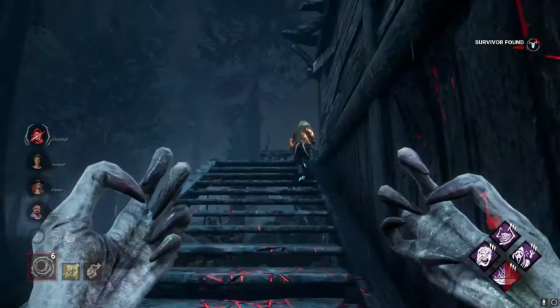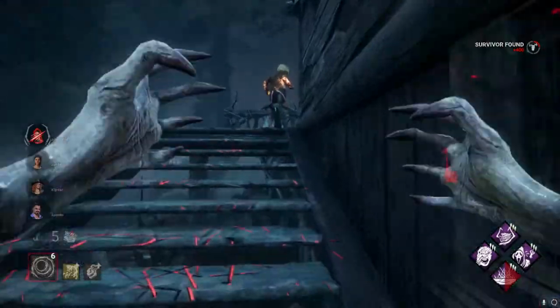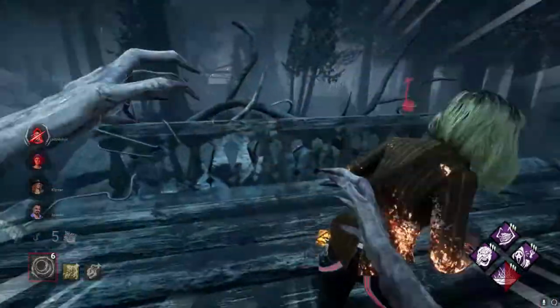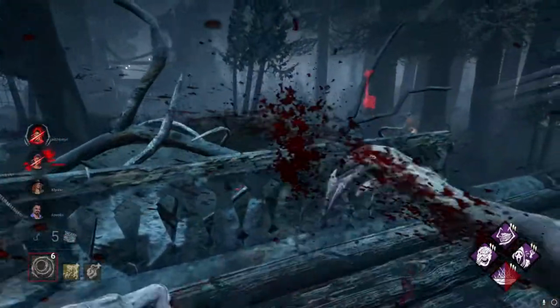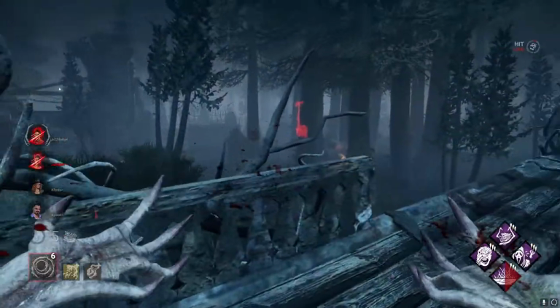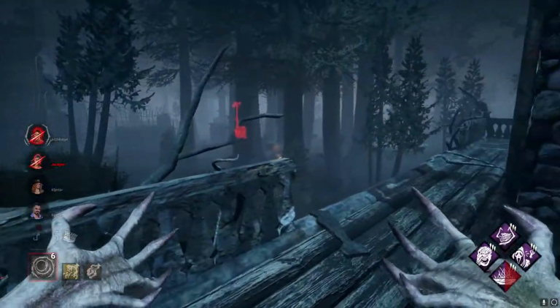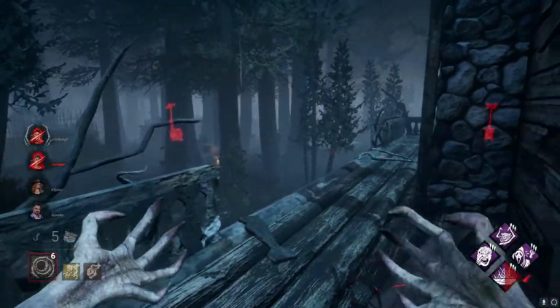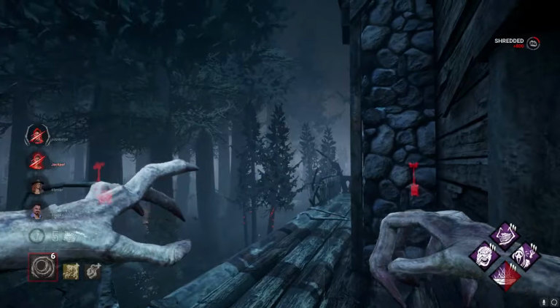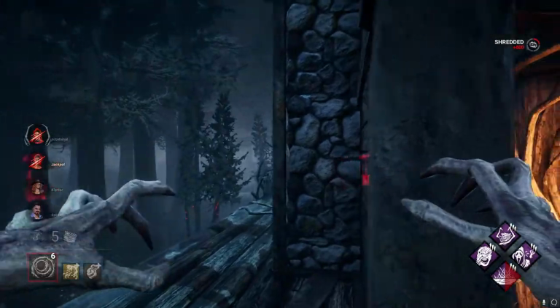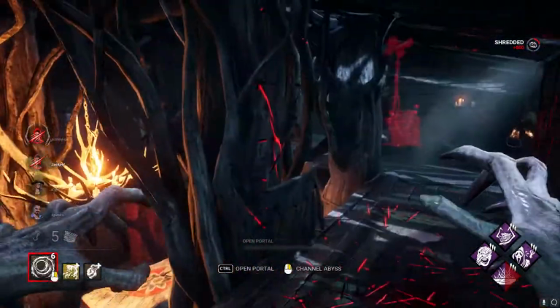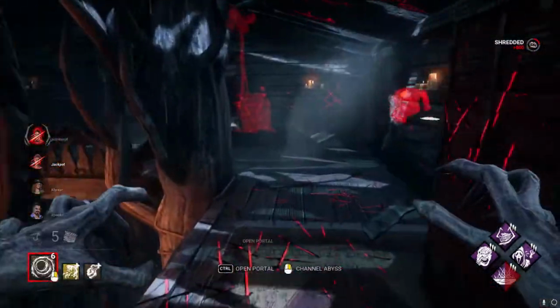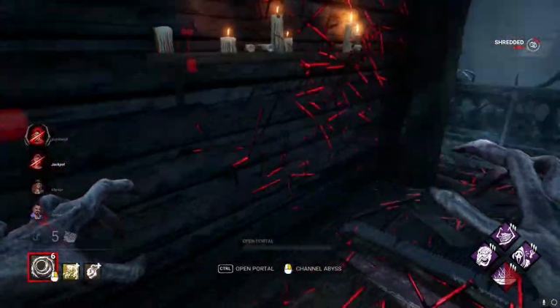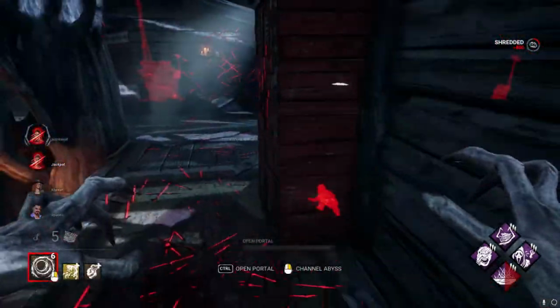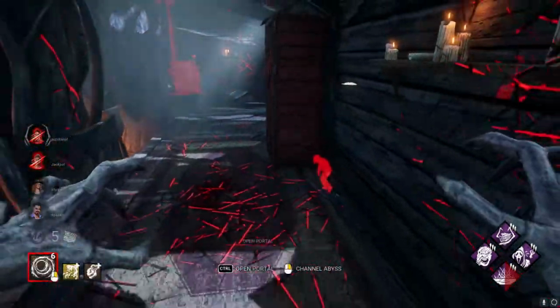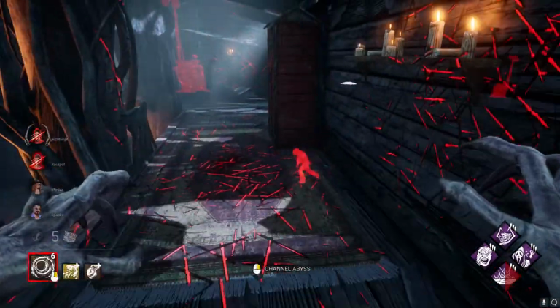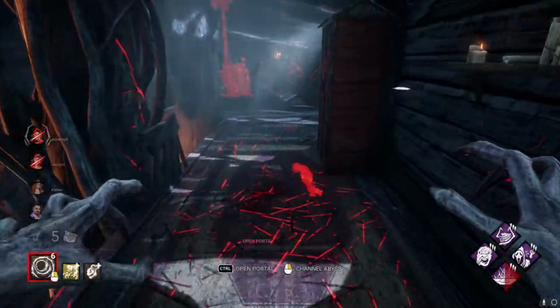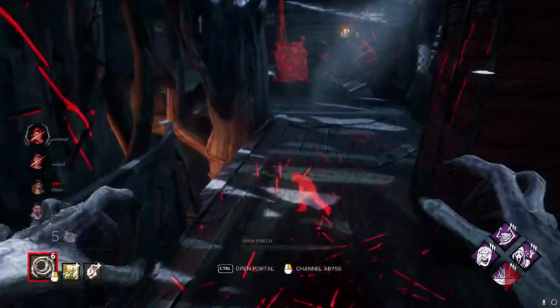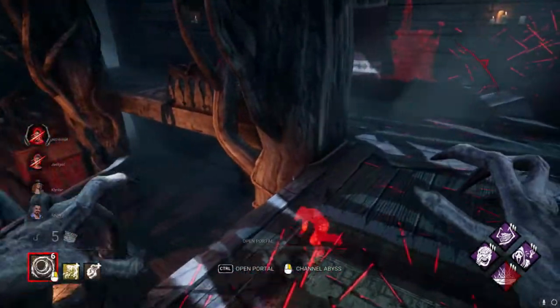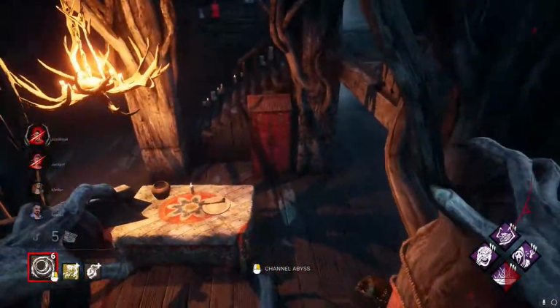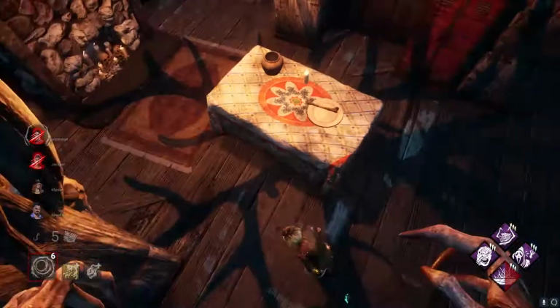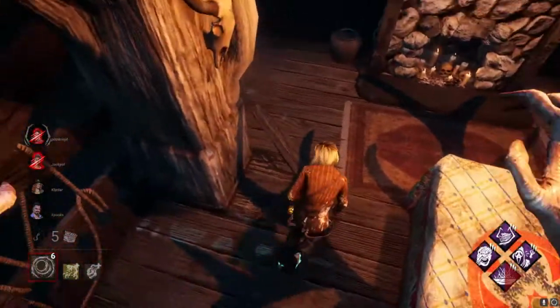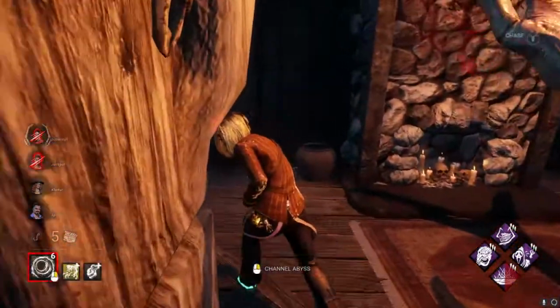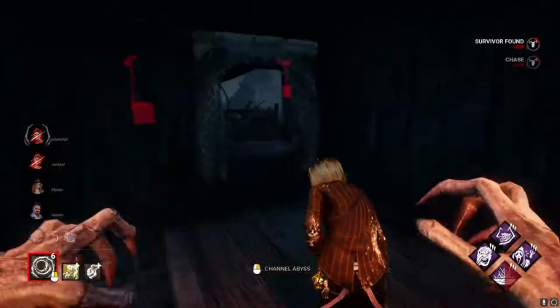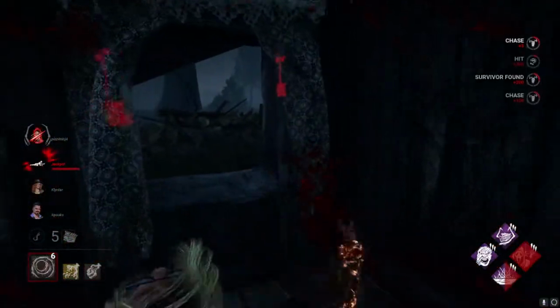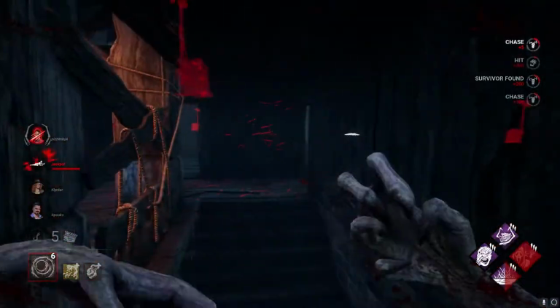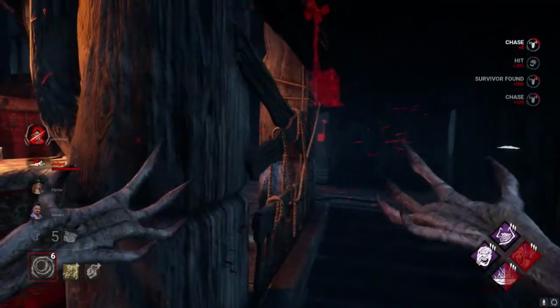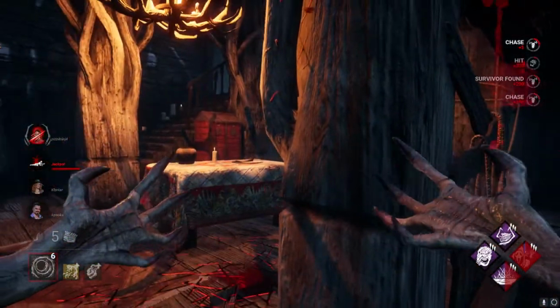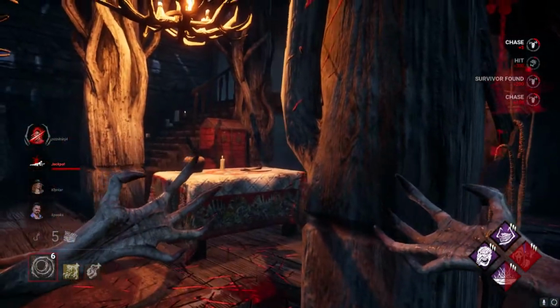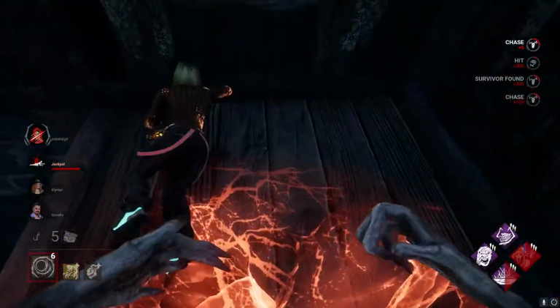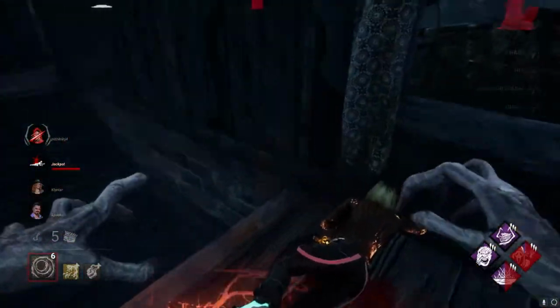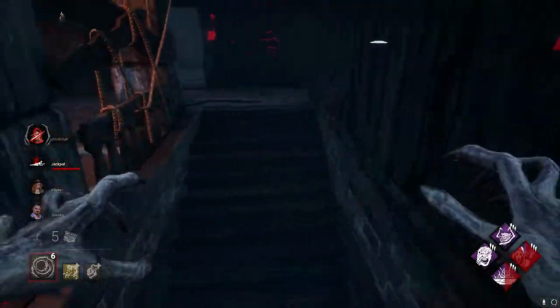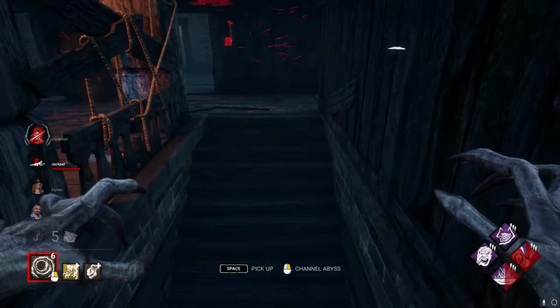The perk is great in both small and larger loops. On larger loops it can be especially beneficial as you can cut survivors off when they try to run a strong tile. Here are some examples on larger loops that demonstrate just how strong this perk can be.